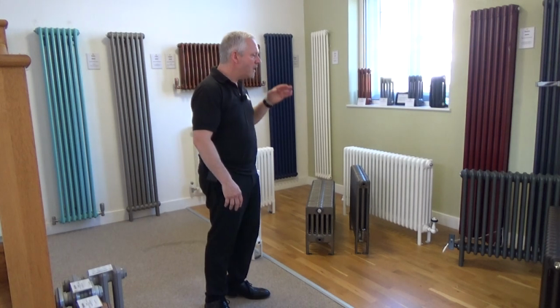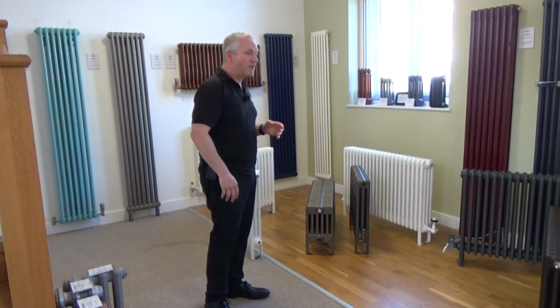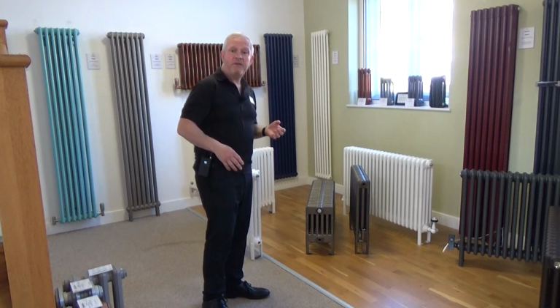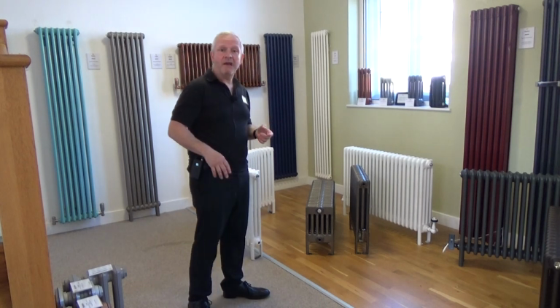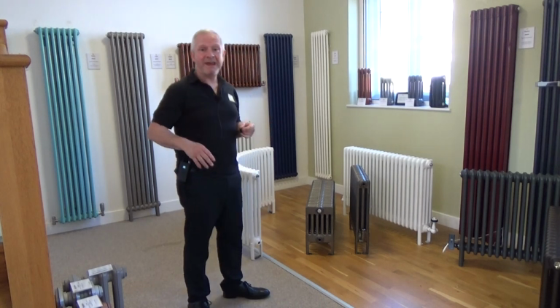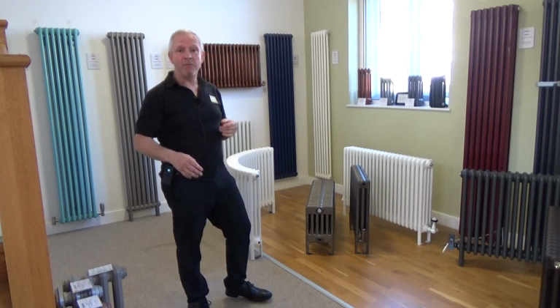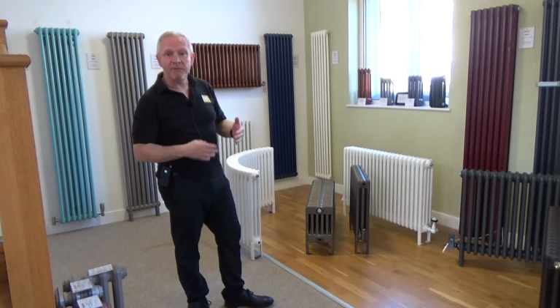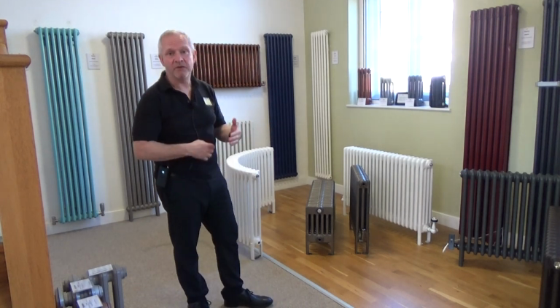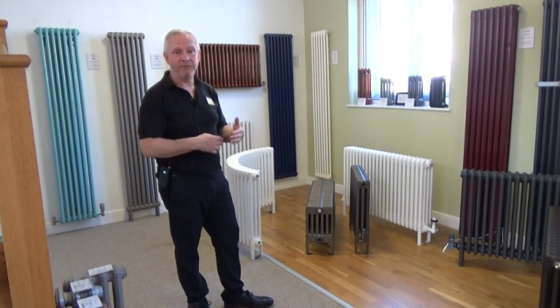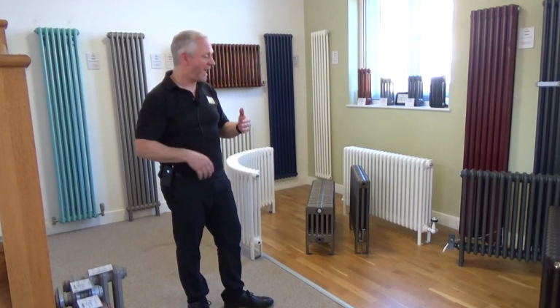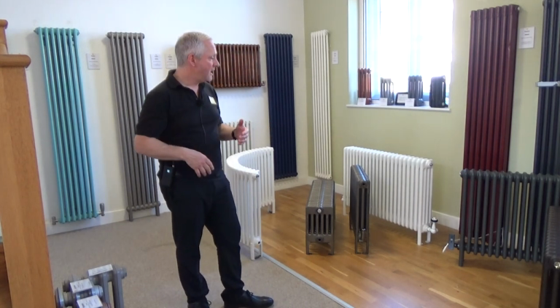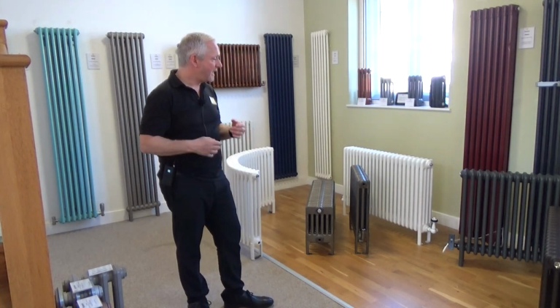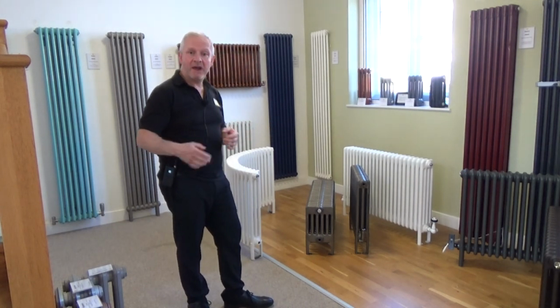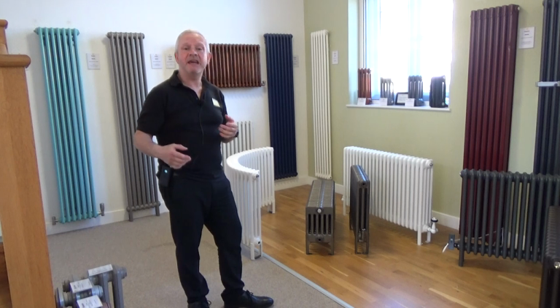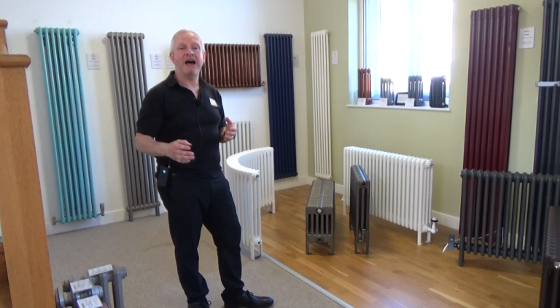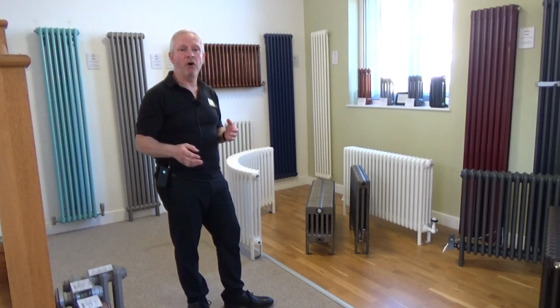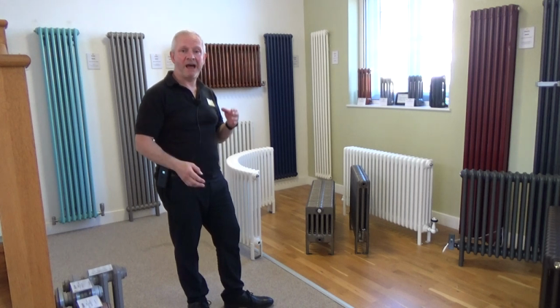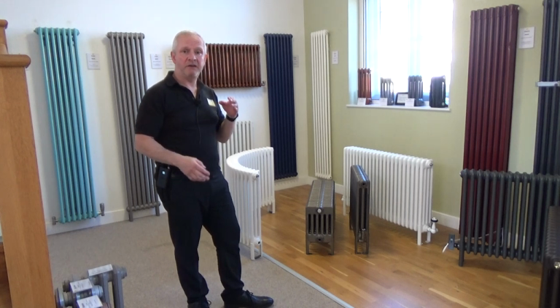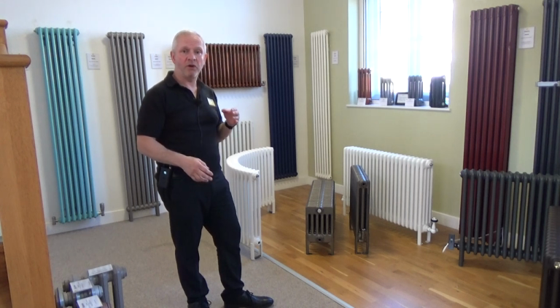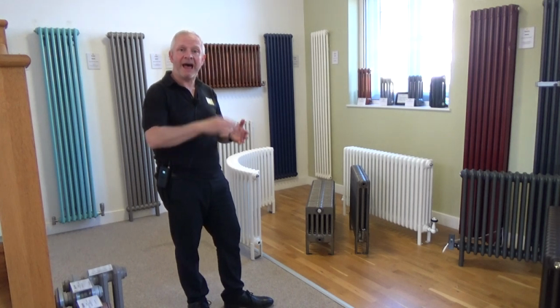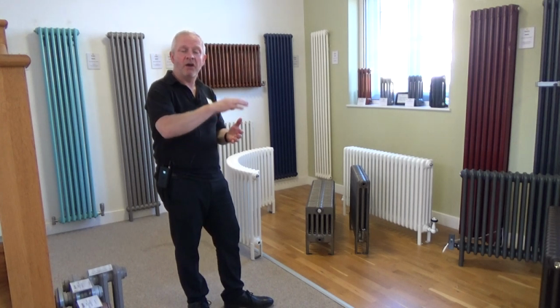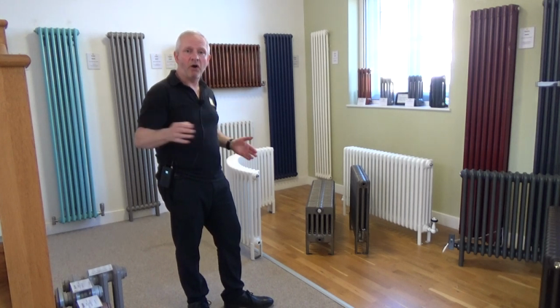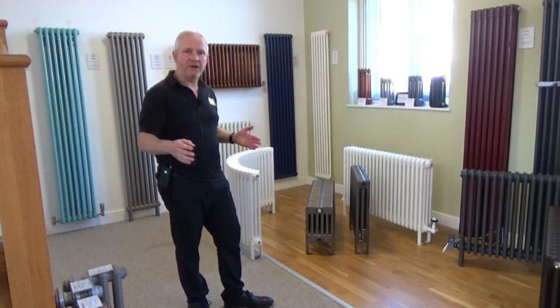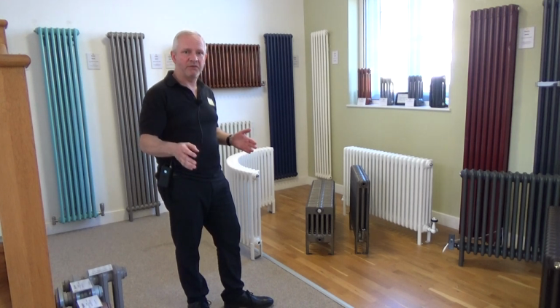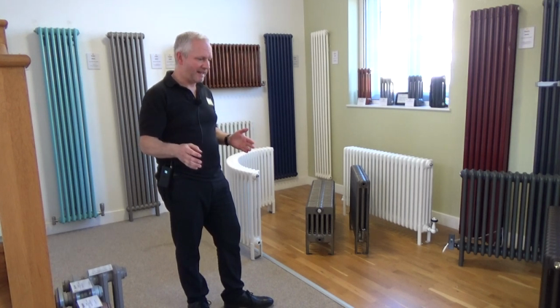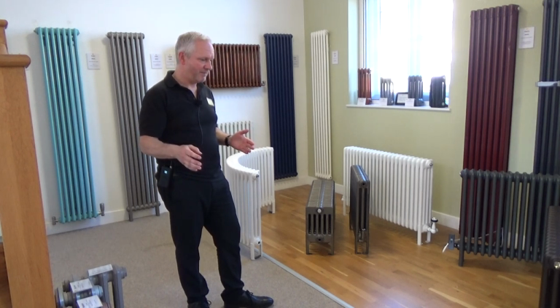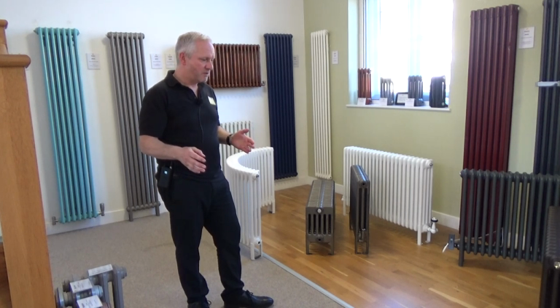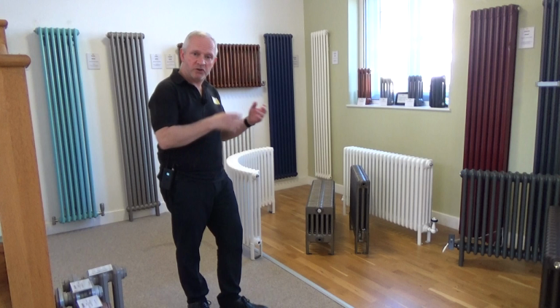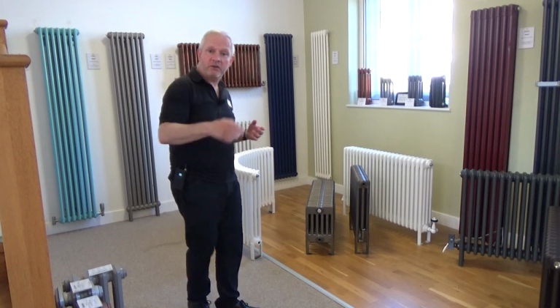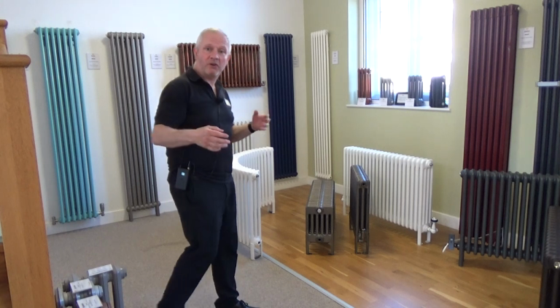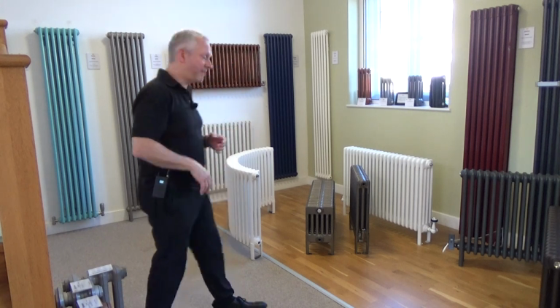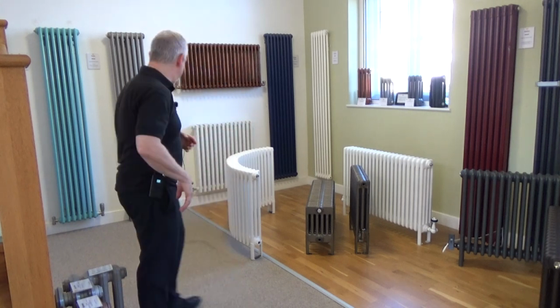The benefit of being able to make them to different depths is that you can get a greater heat output without having to alter the height or the width of the radiator. I'm going to show you some of the column depths now.